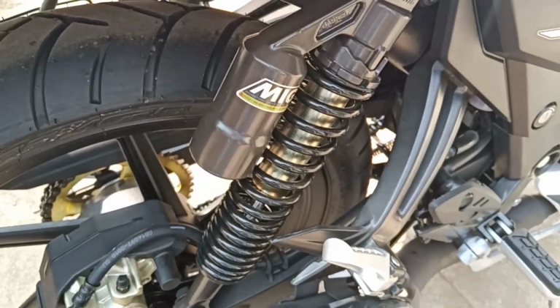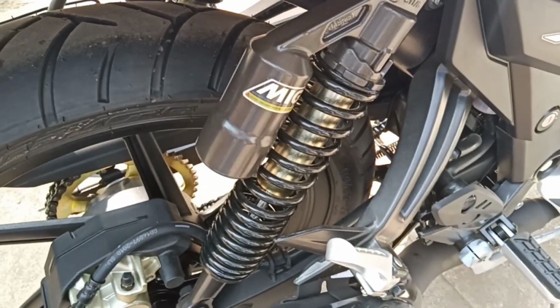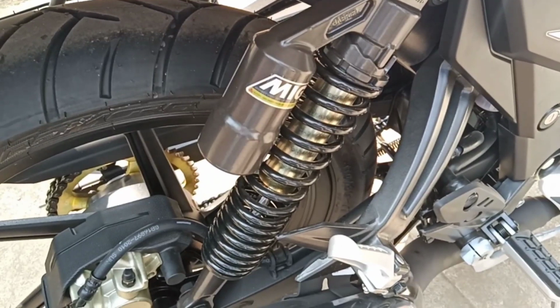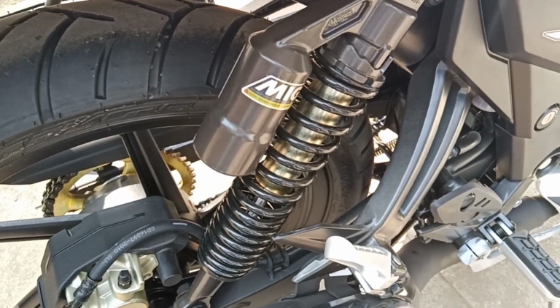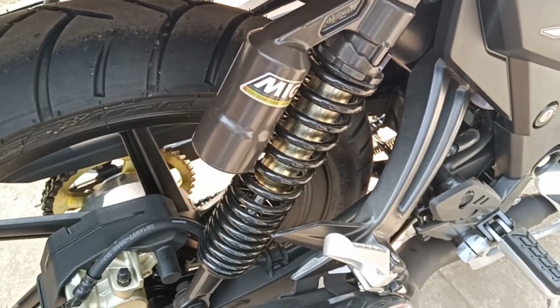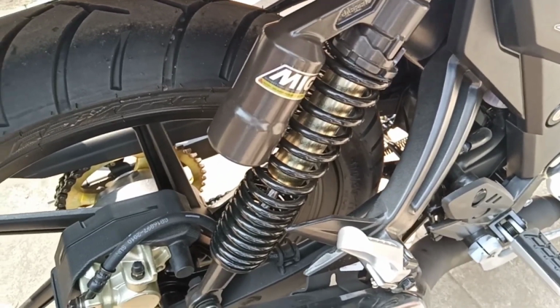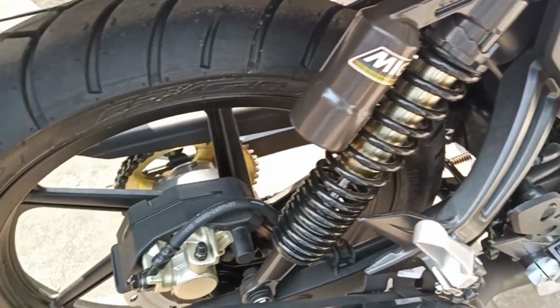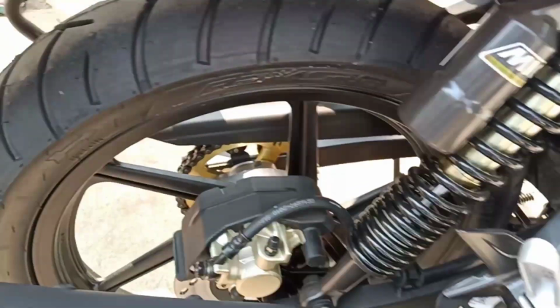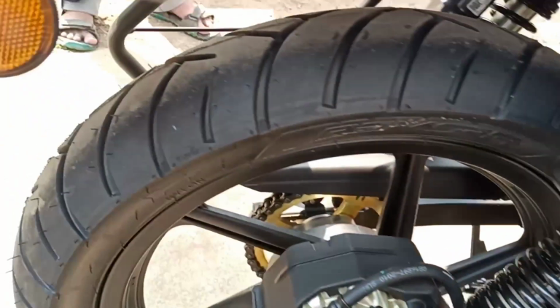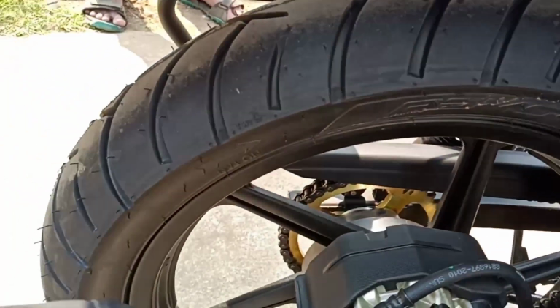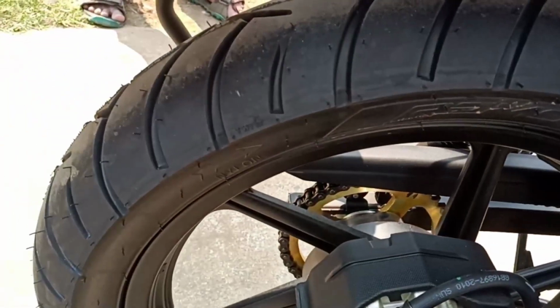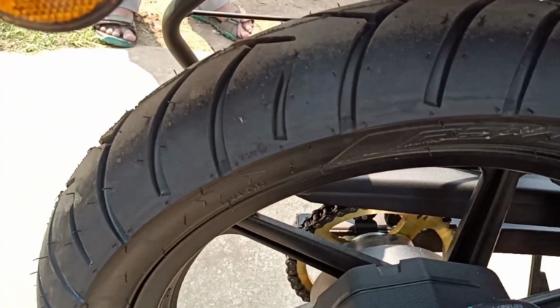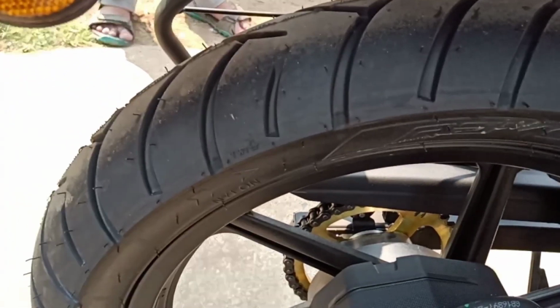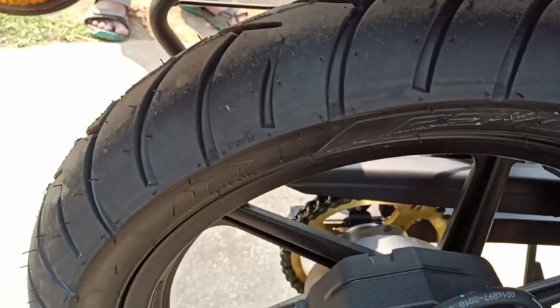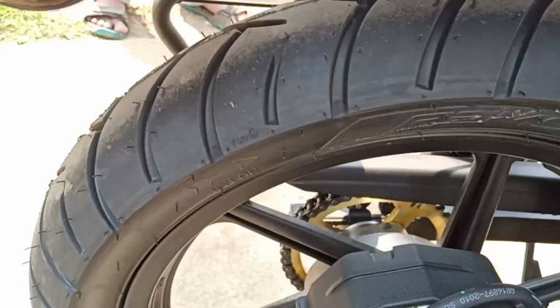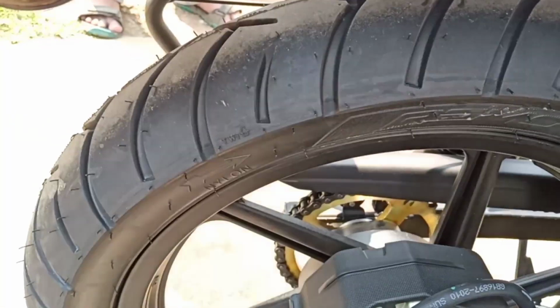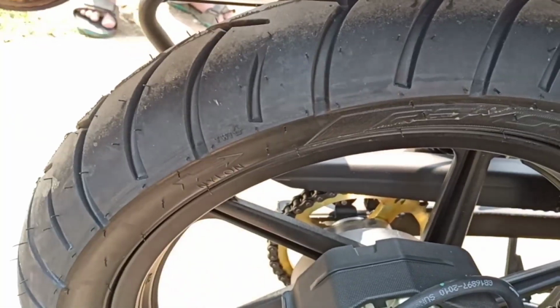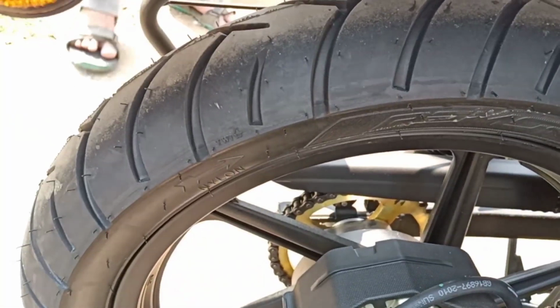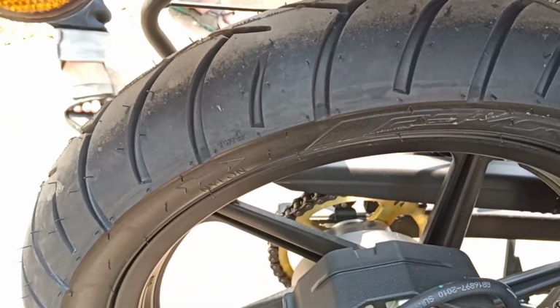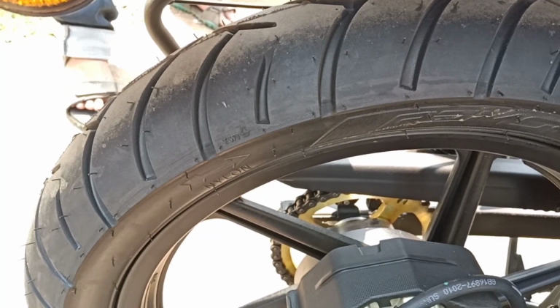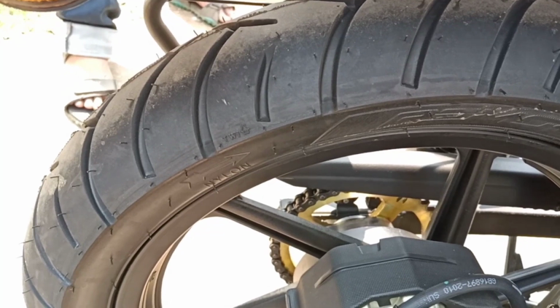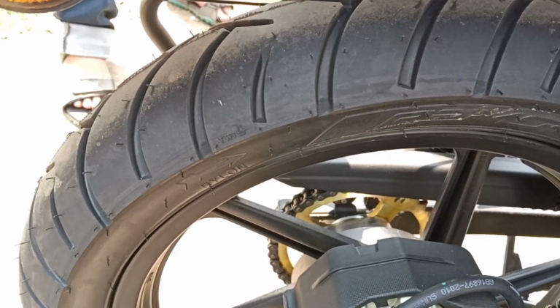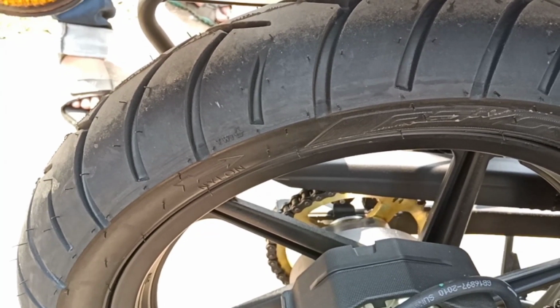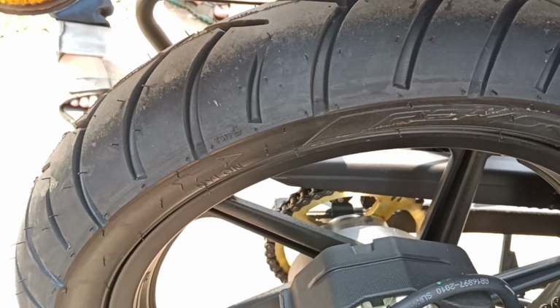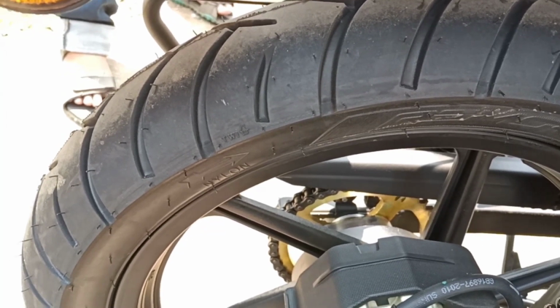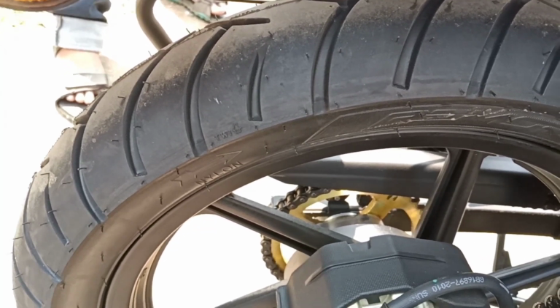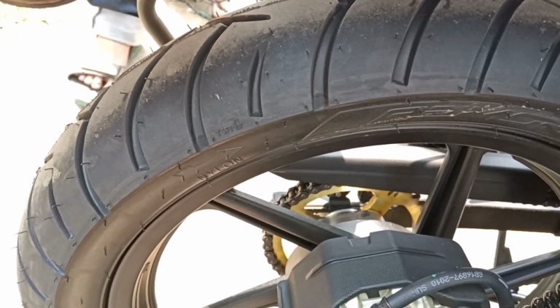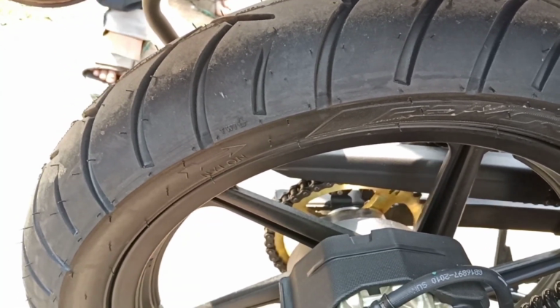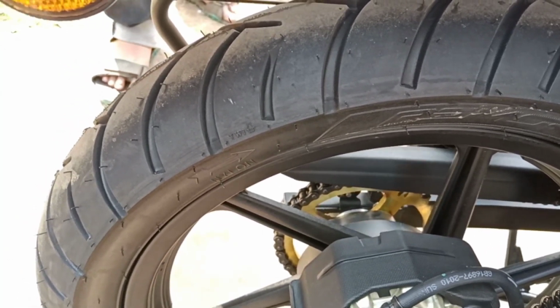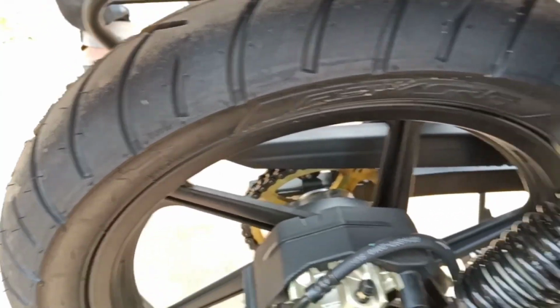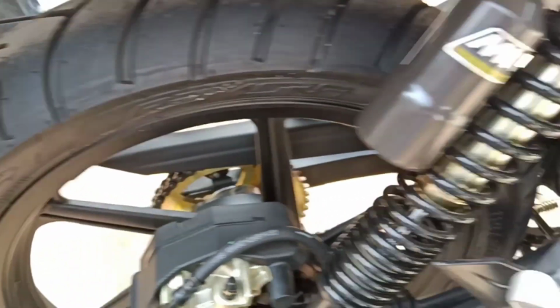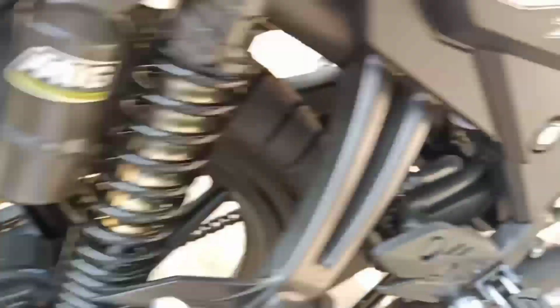Comes with the rear suspension system featuring gas-filled shocks. The rear tire is tubeless with a well-grip design and a 17-inch alloy wheel.